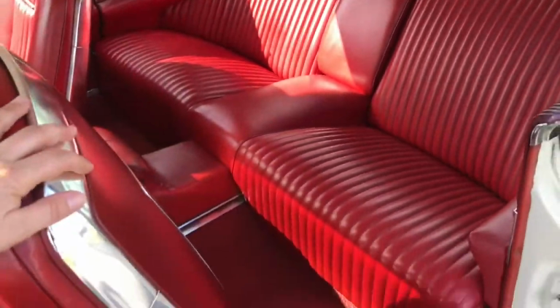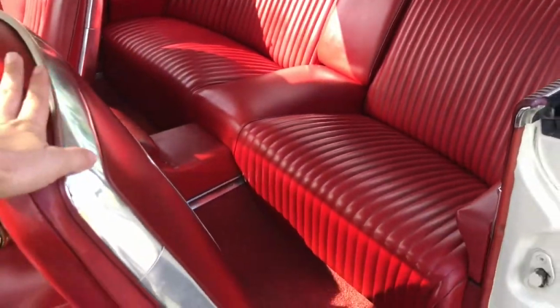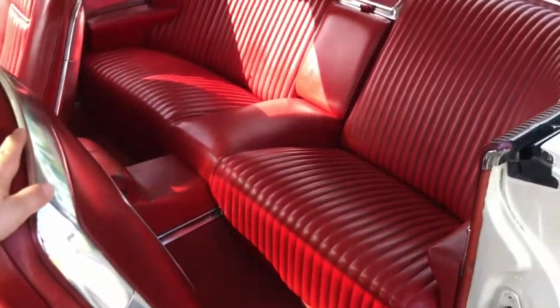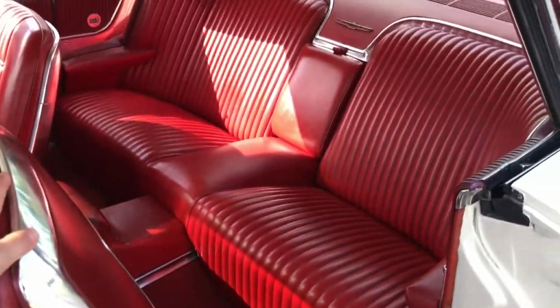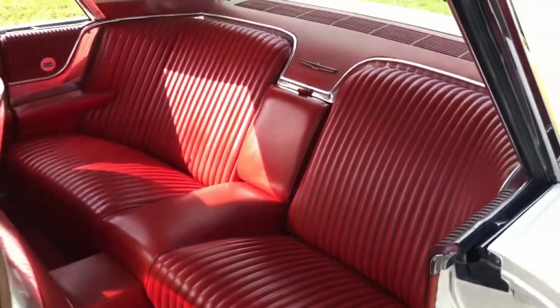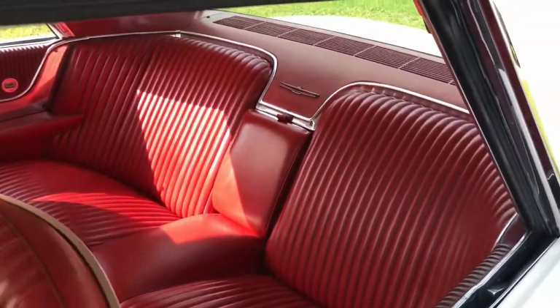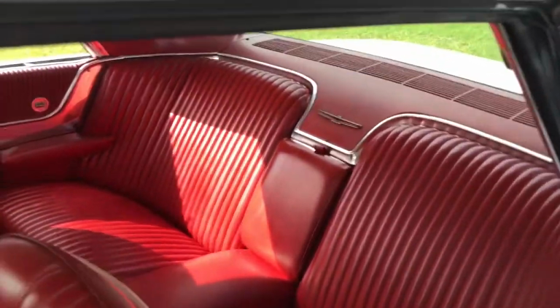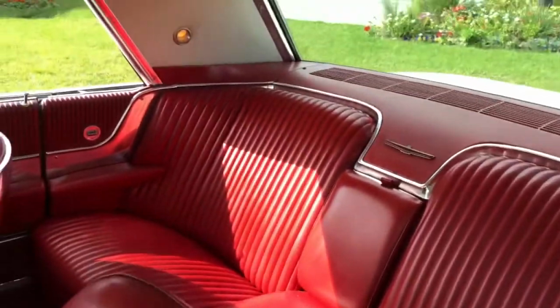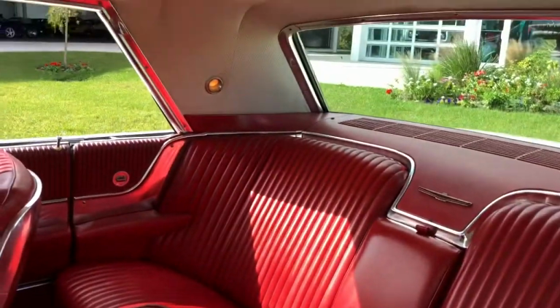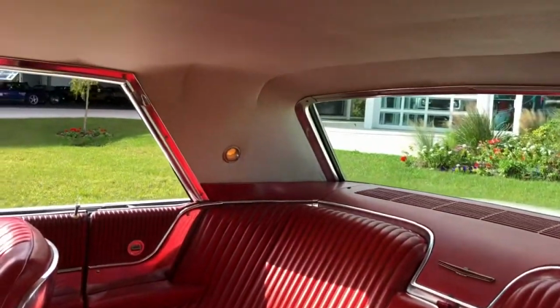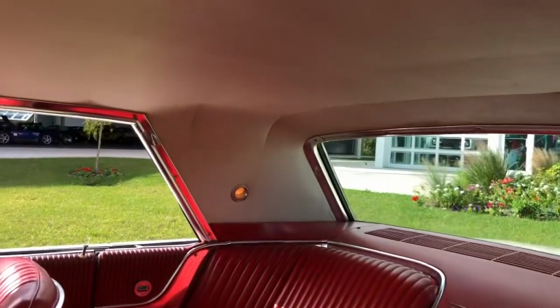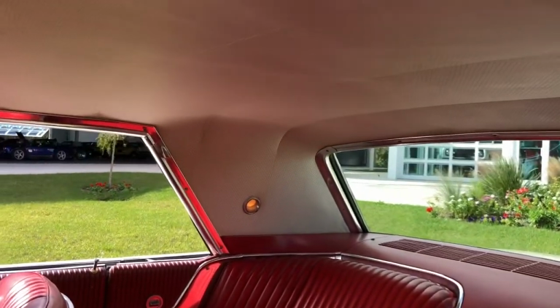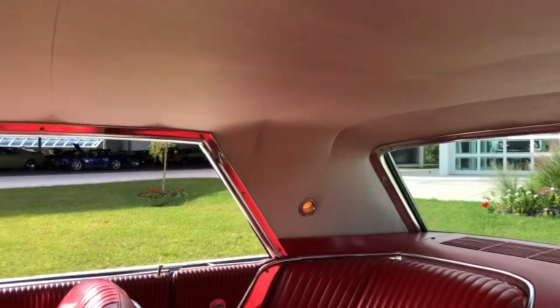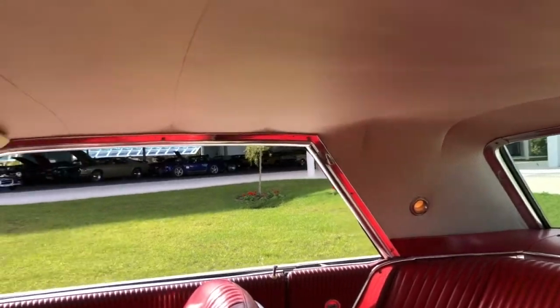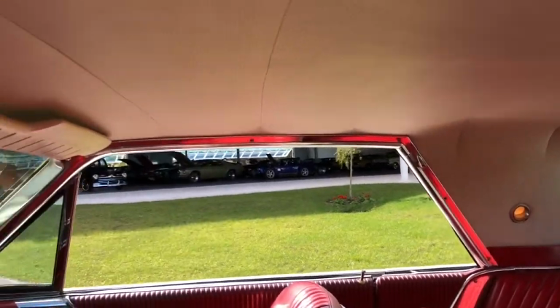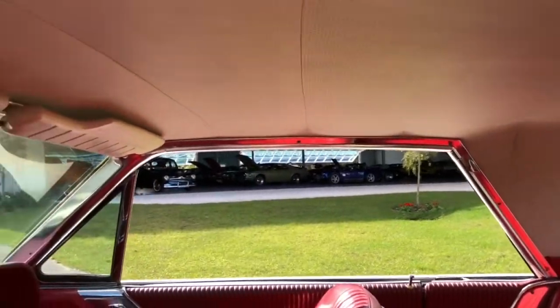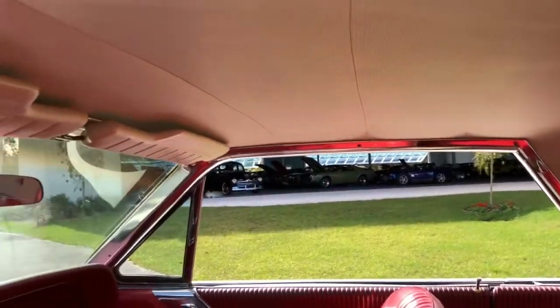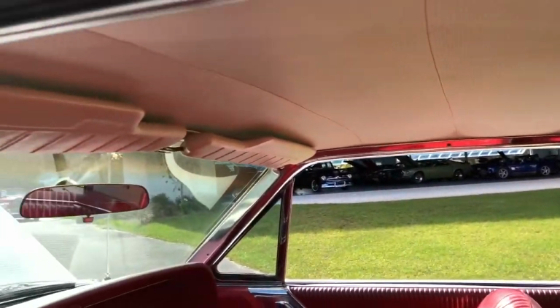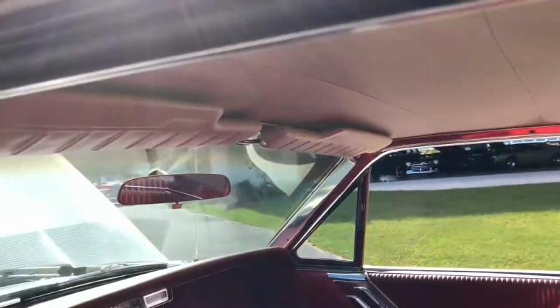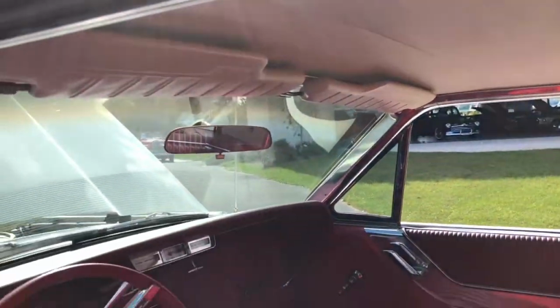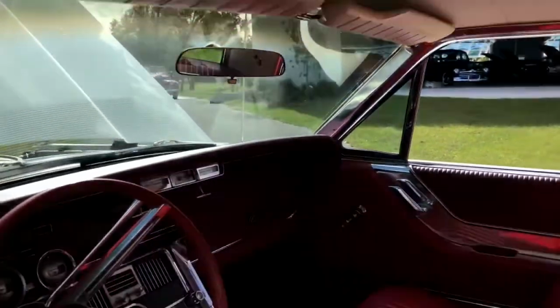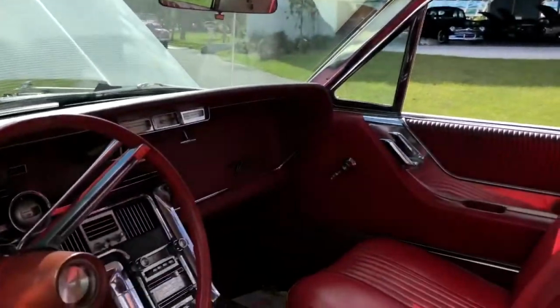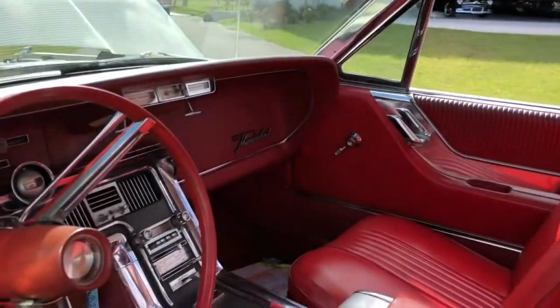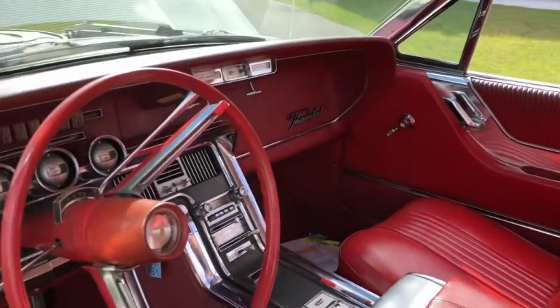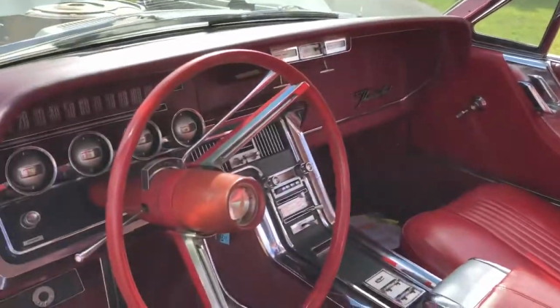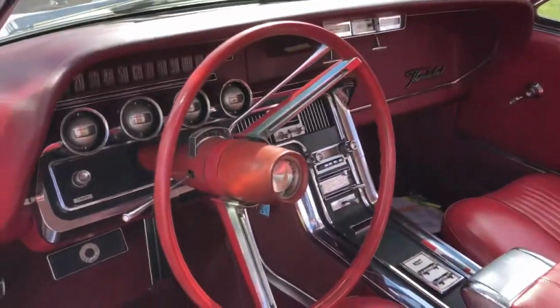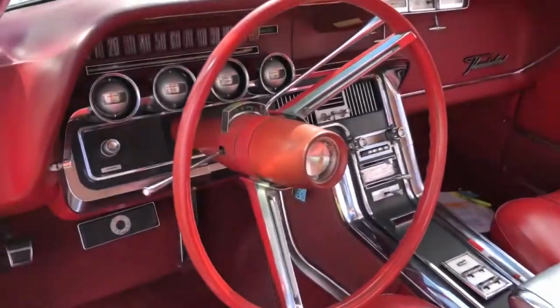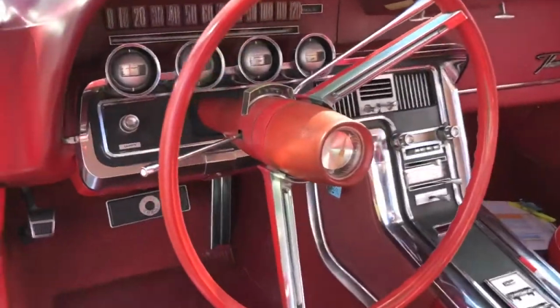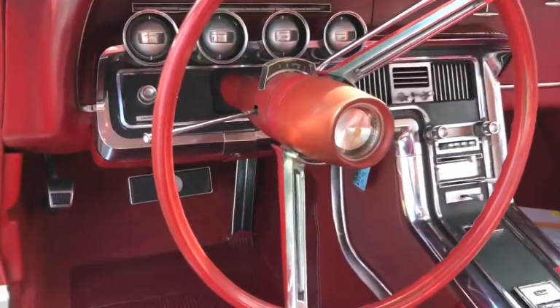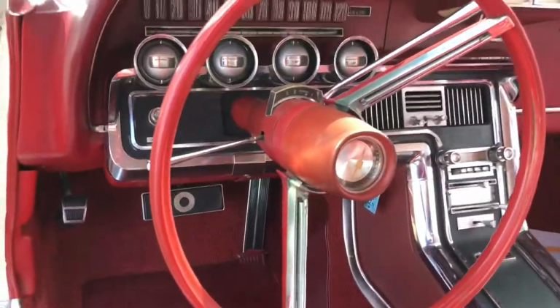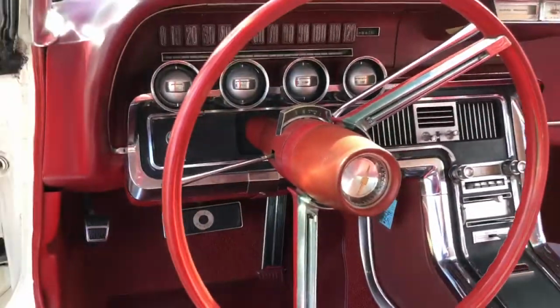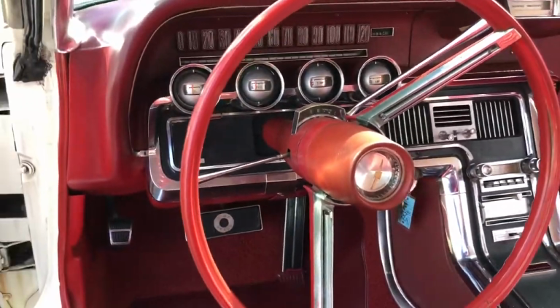The classic red vinyl — there's nothing like it with the white top. No scuff marks, very very clean inside. All original gauges.